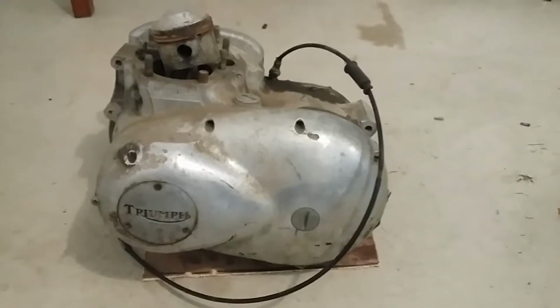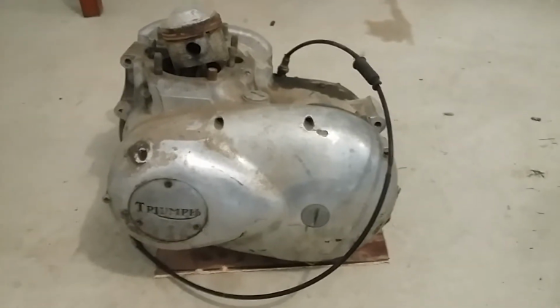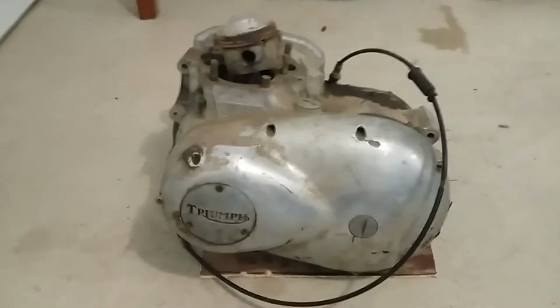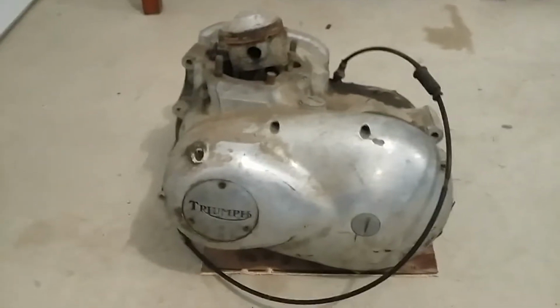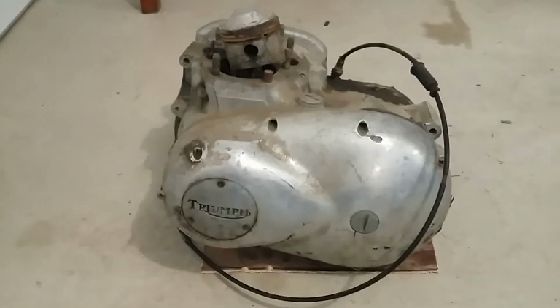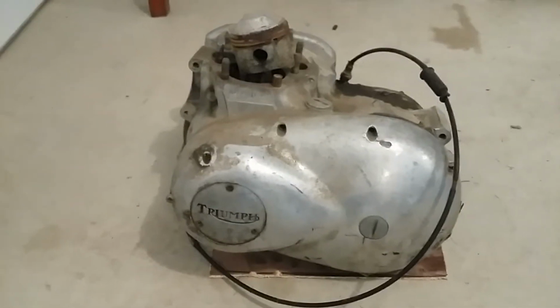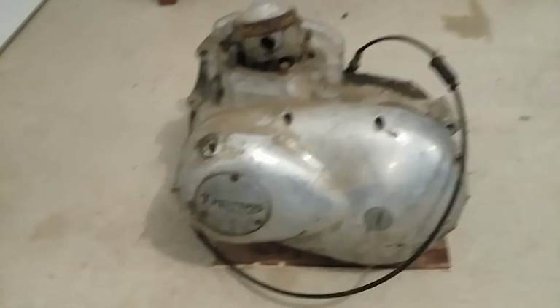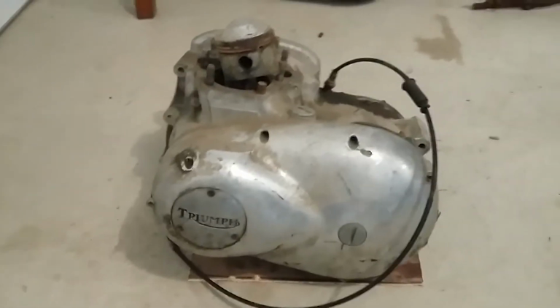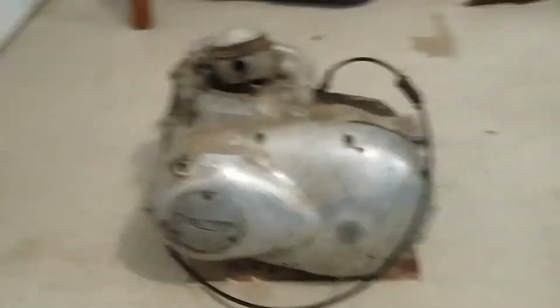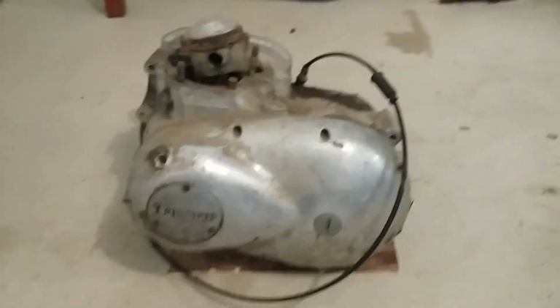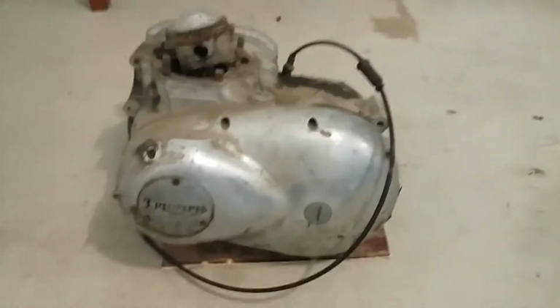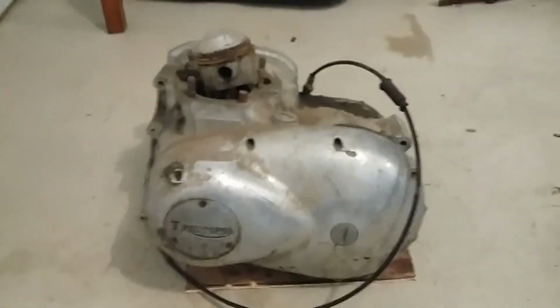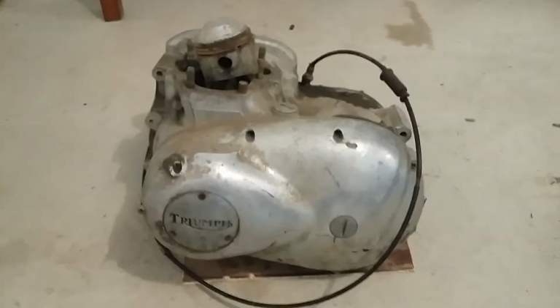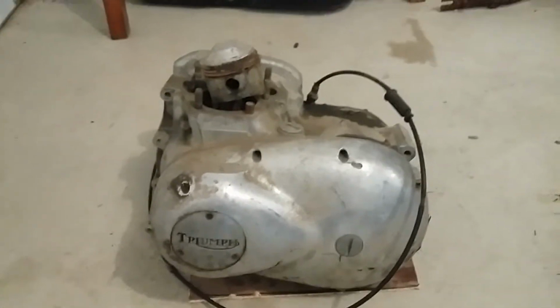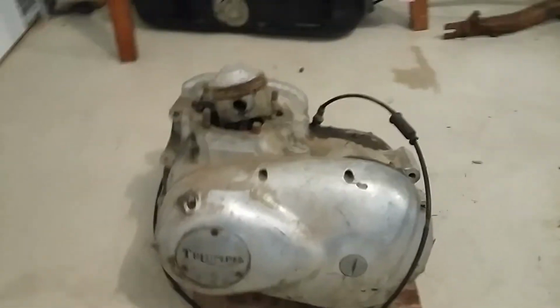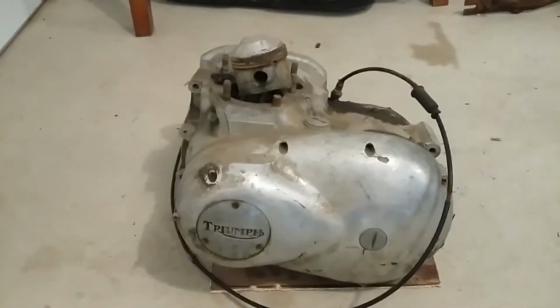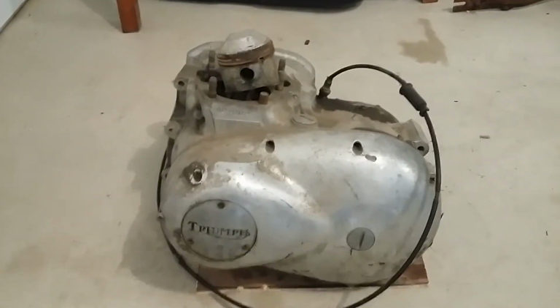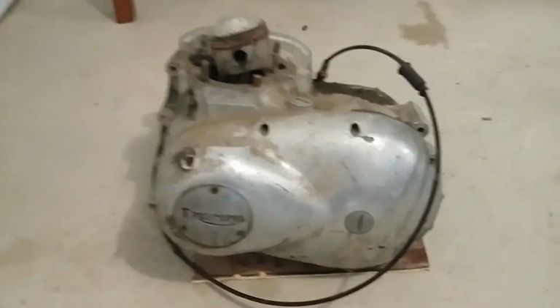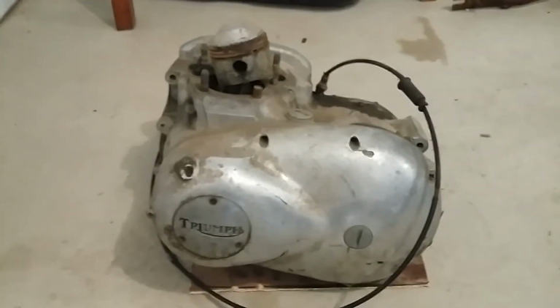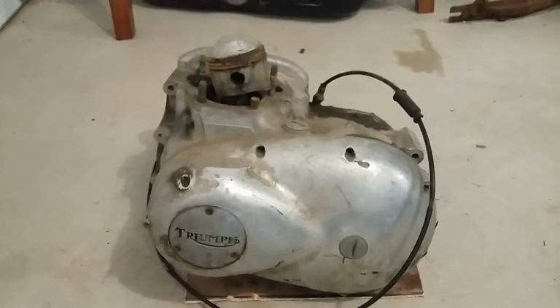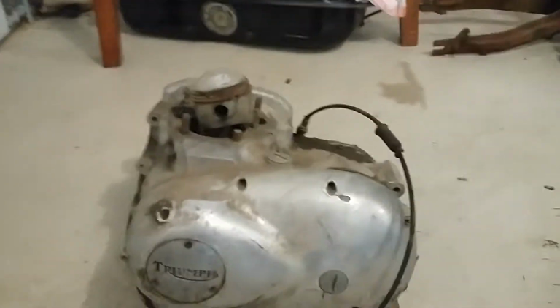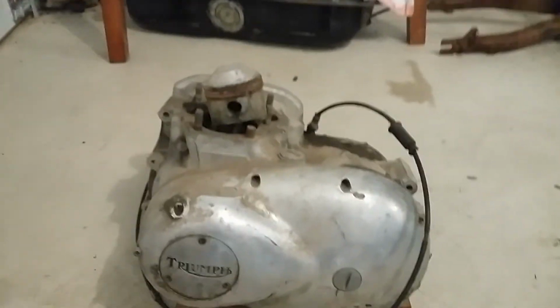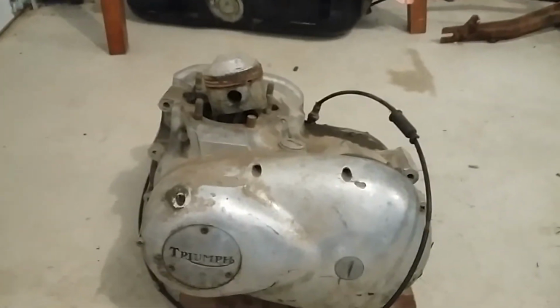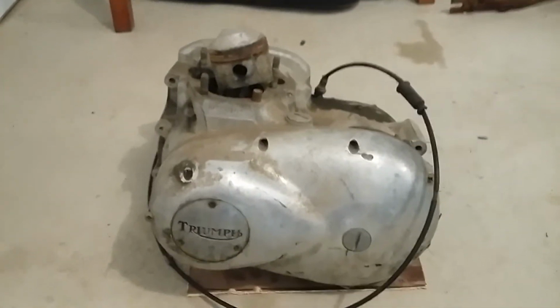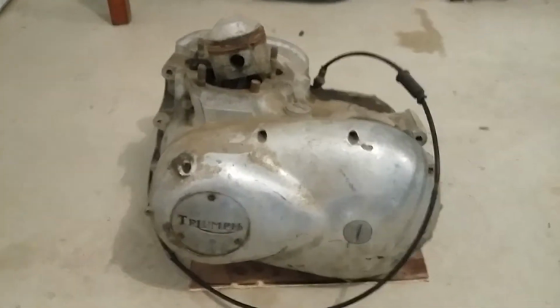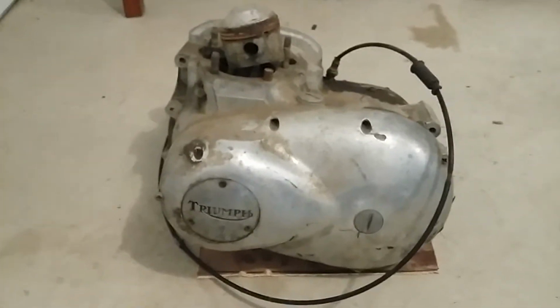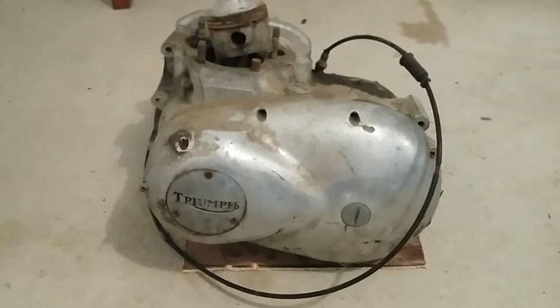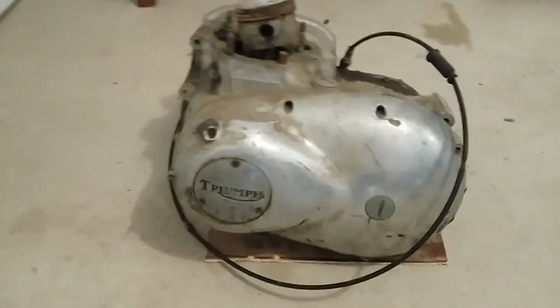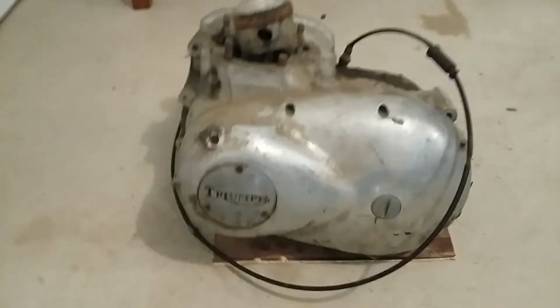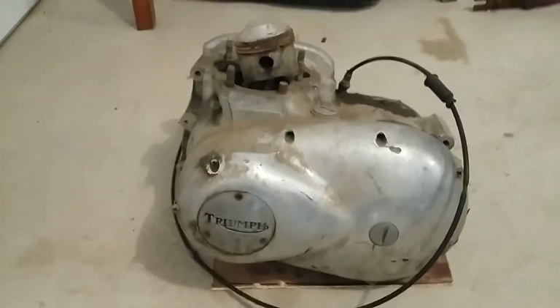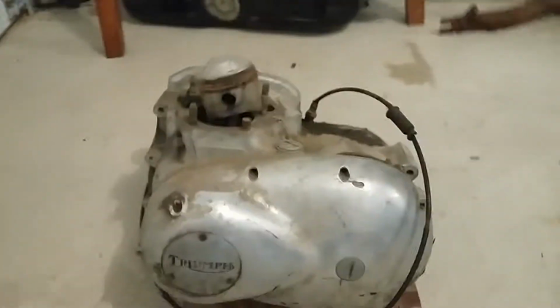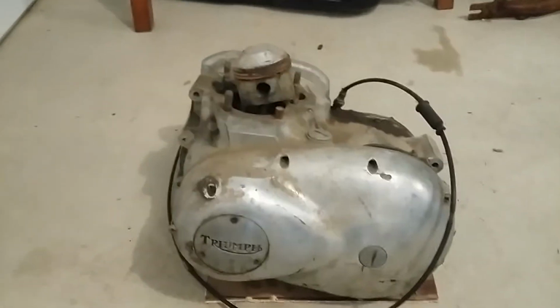I recently picked up this engine from a buddy of mine who's a scrapper. He picked it up from another scrapper buddy of his, who was going to turn it in for scrap — aluminum and steel — but I was able to pick it up and I'll be parting it out because there's still some good parts on it, better than having it ground up.